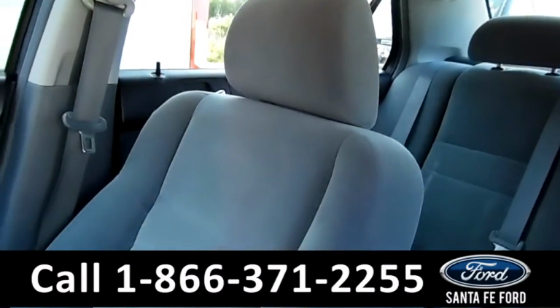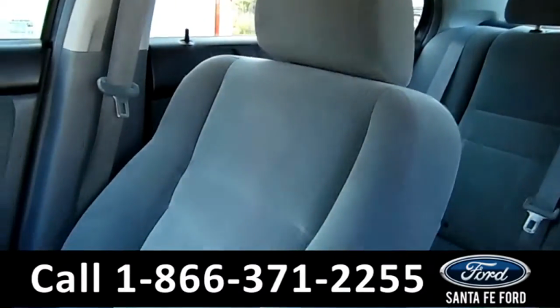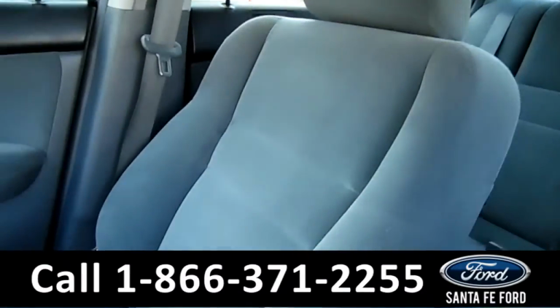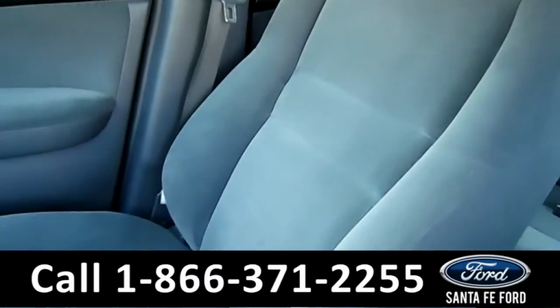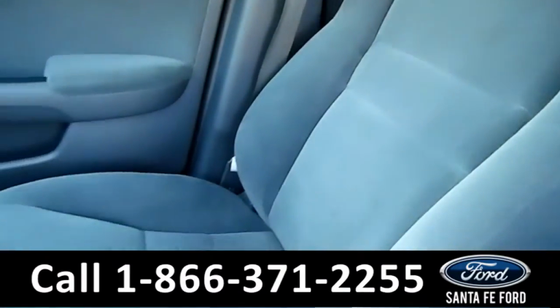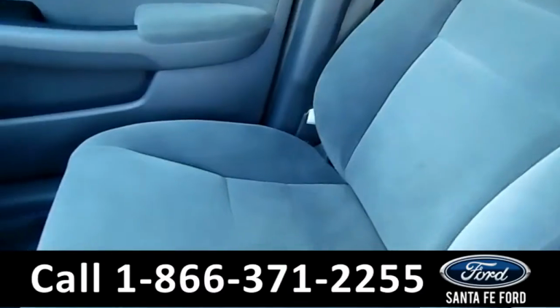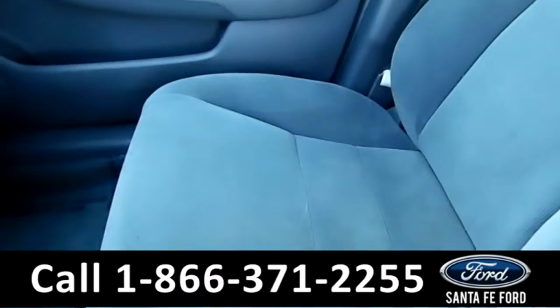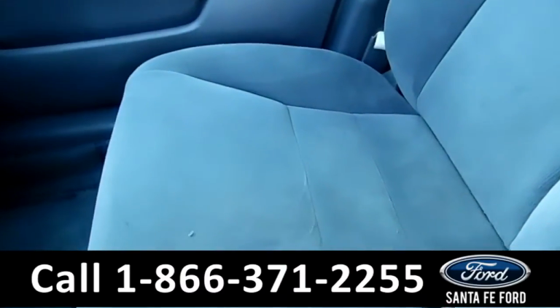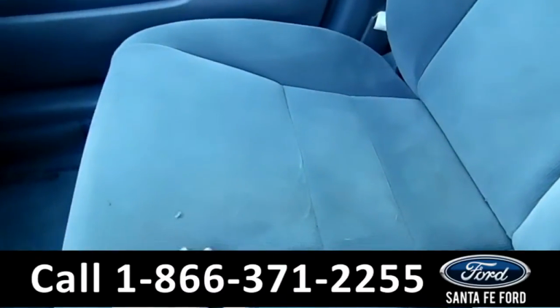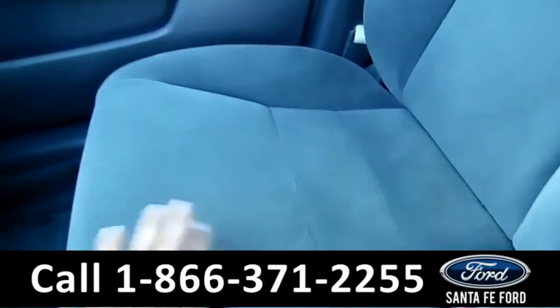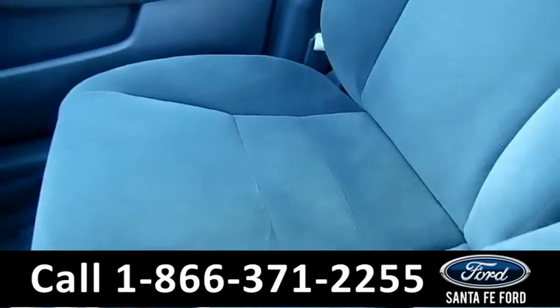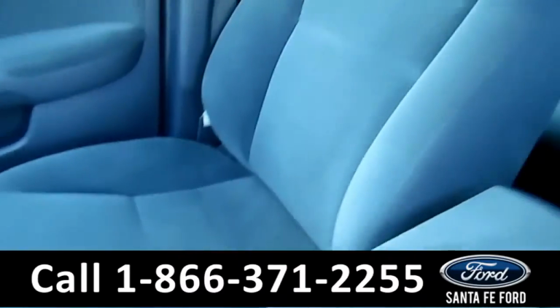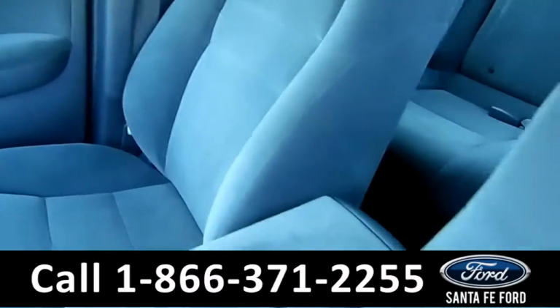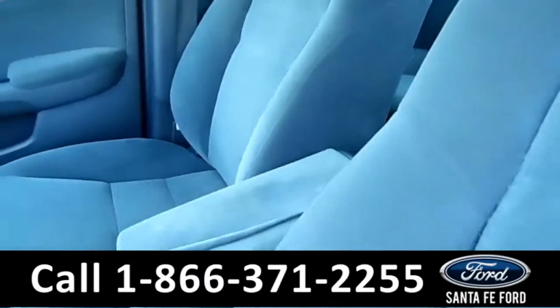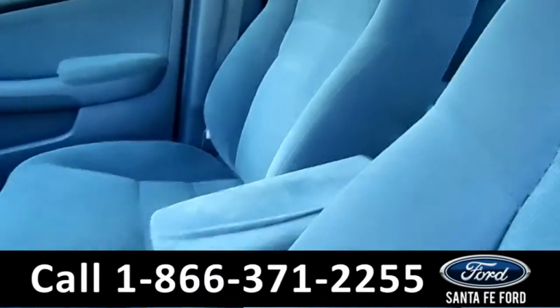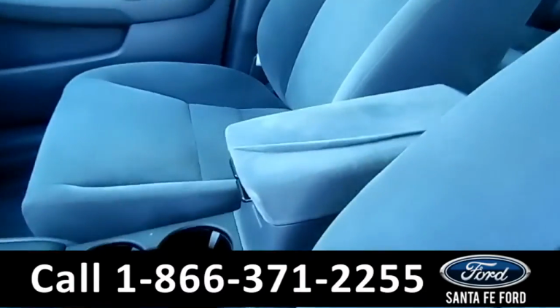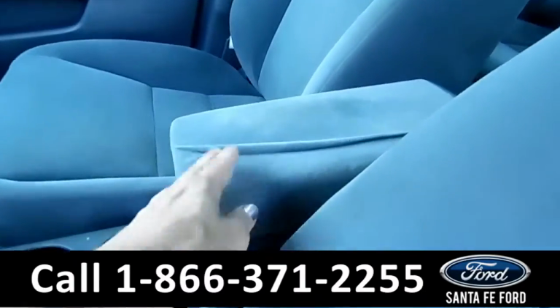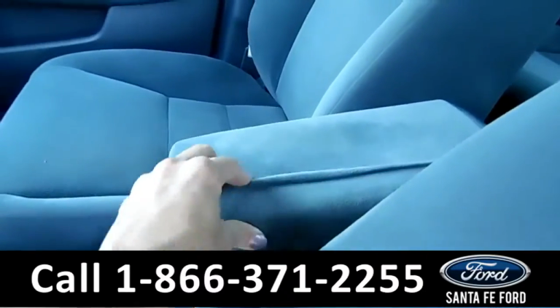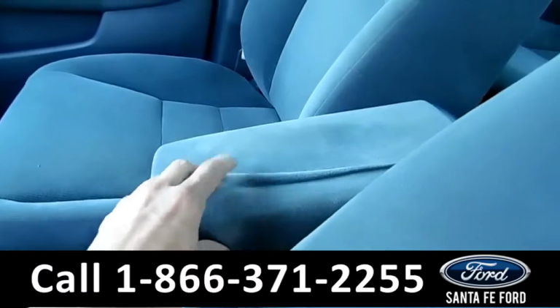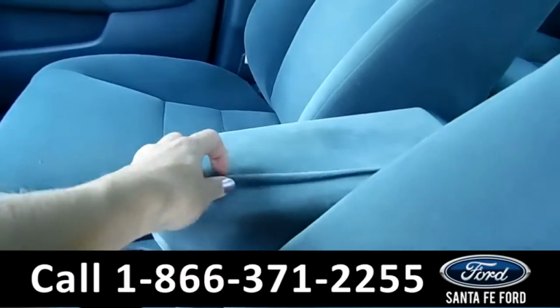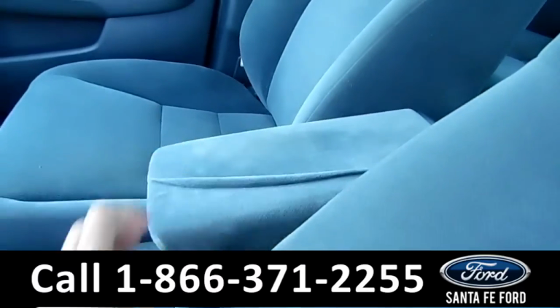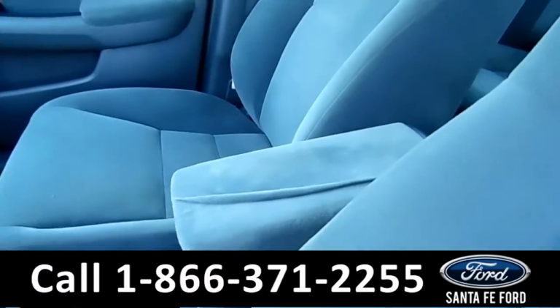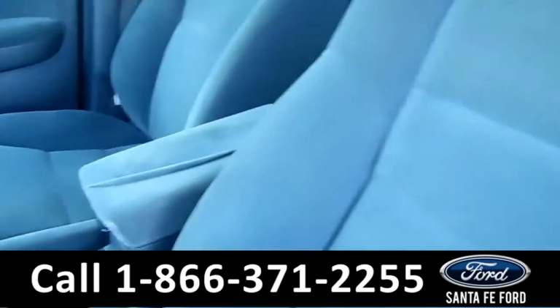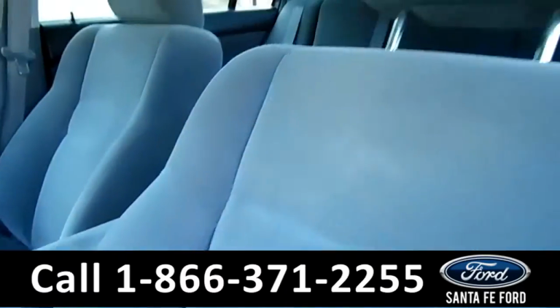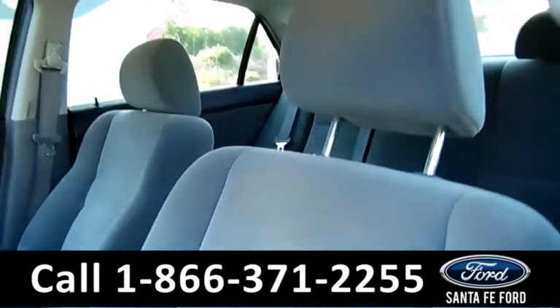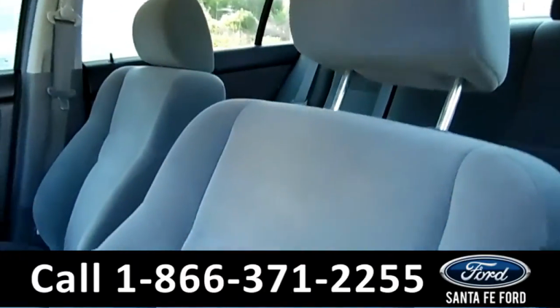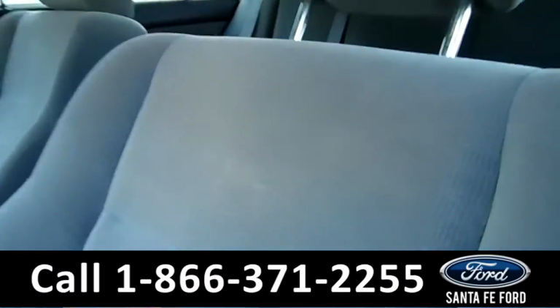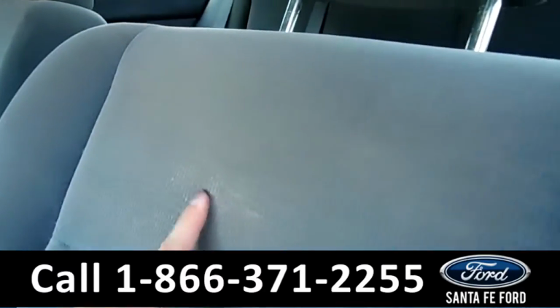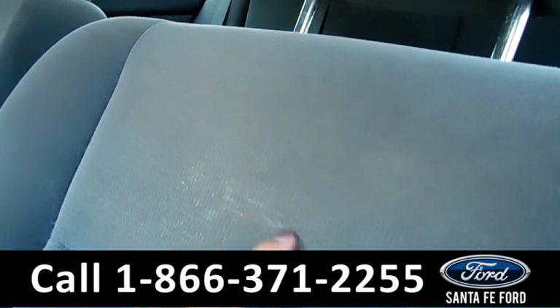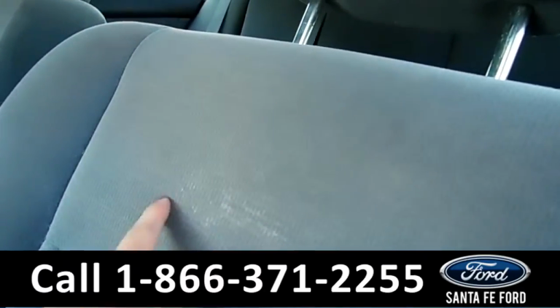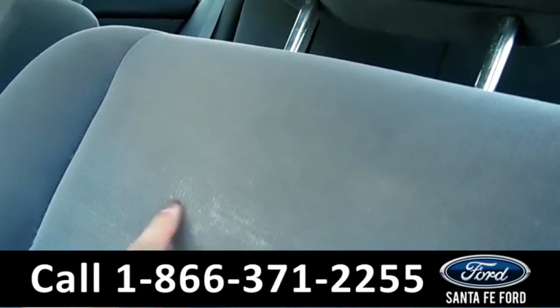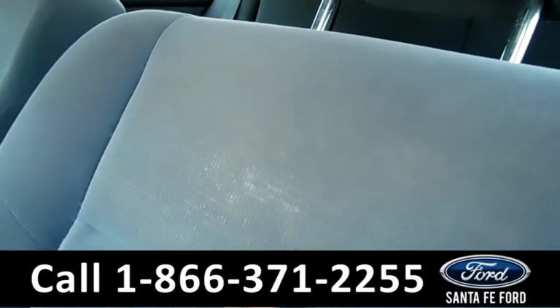Looking at these seats, they are gray cloth and seem to be in pretty good condition. There's a cloth holder here — I don't know if that's a stain or it's just old.